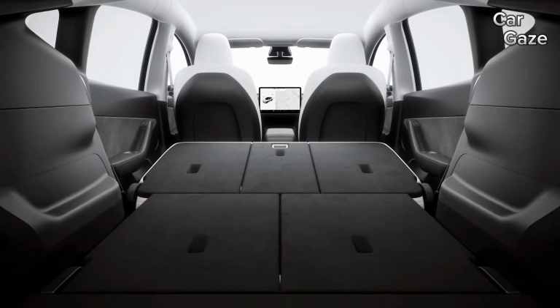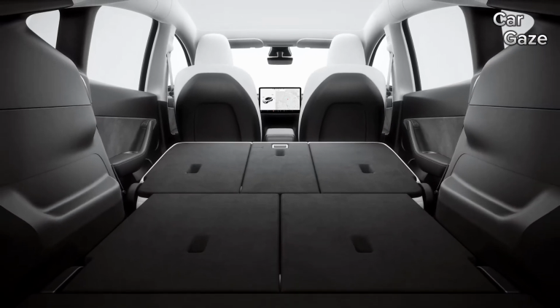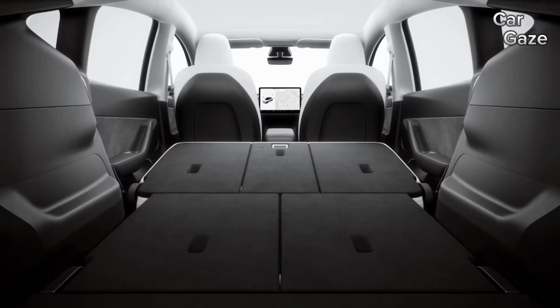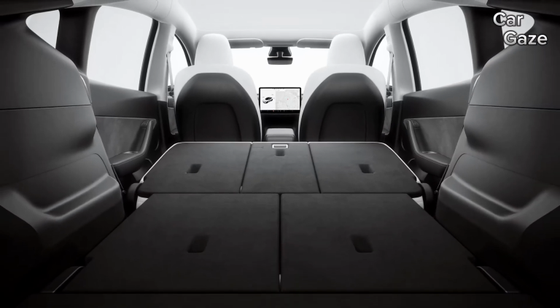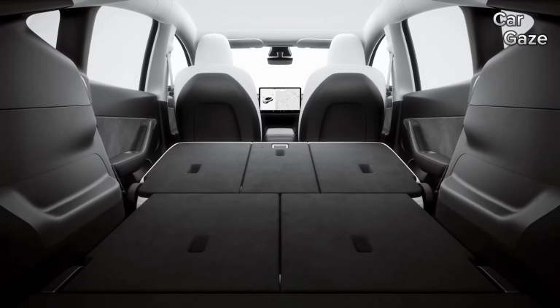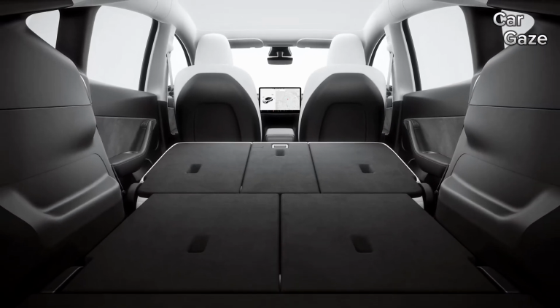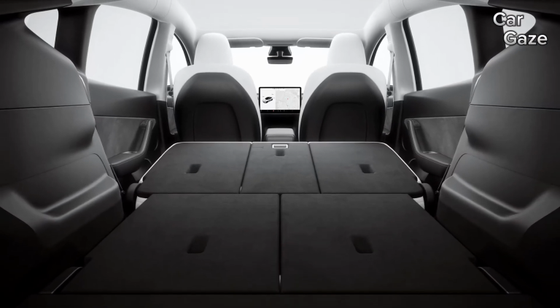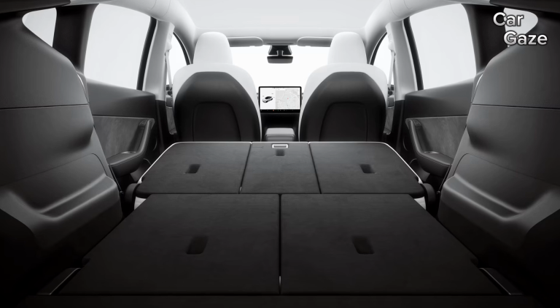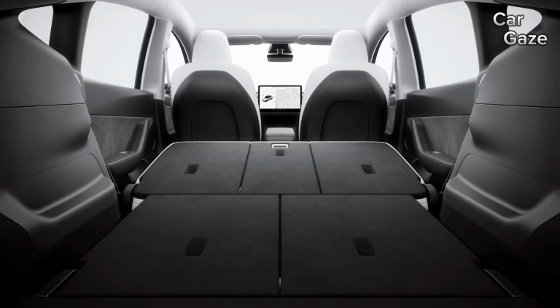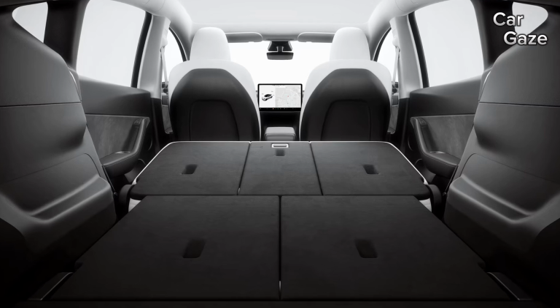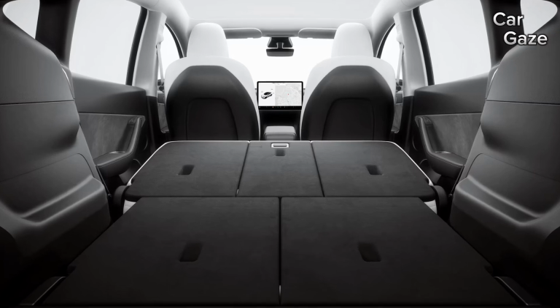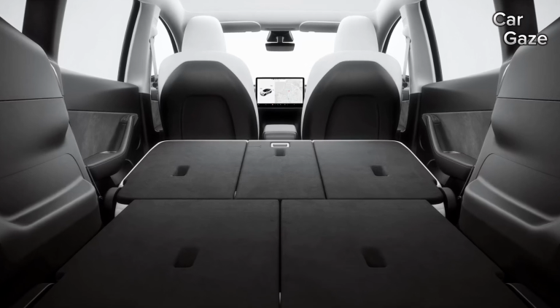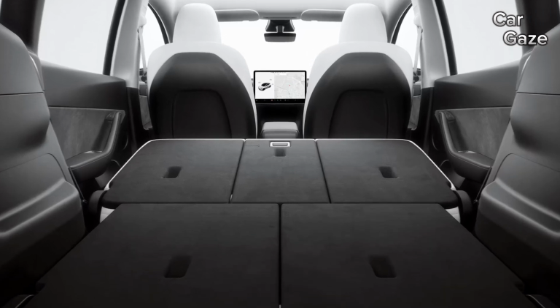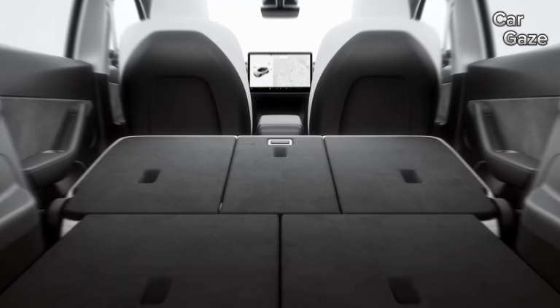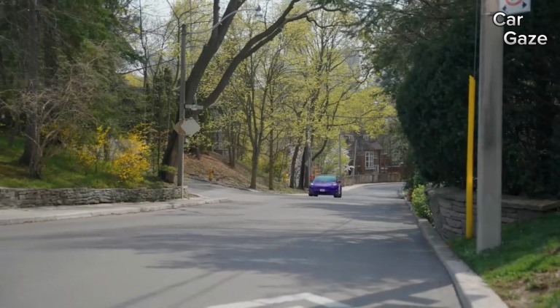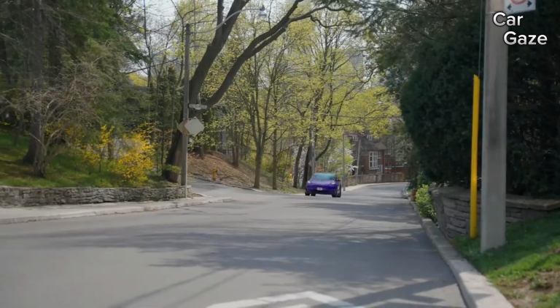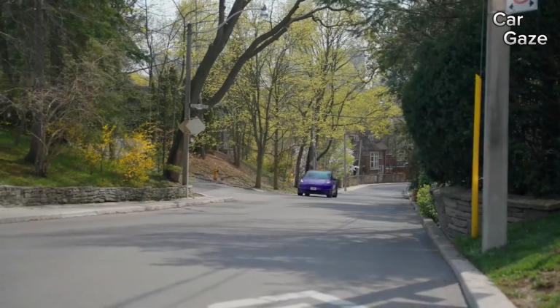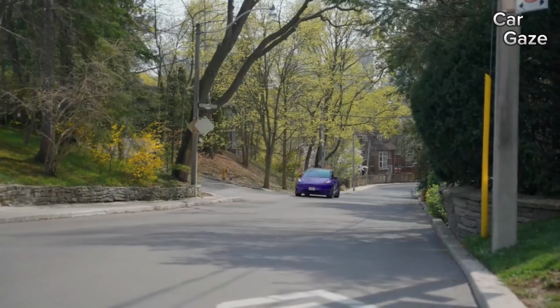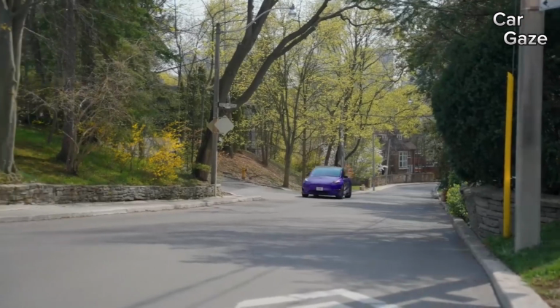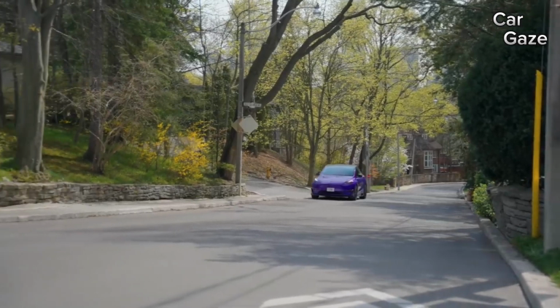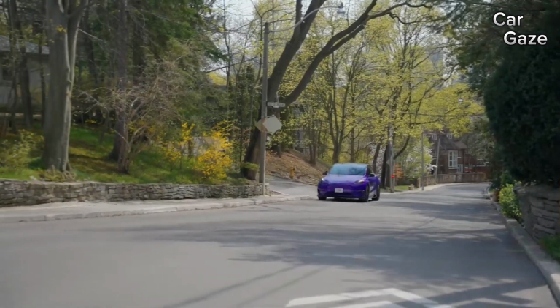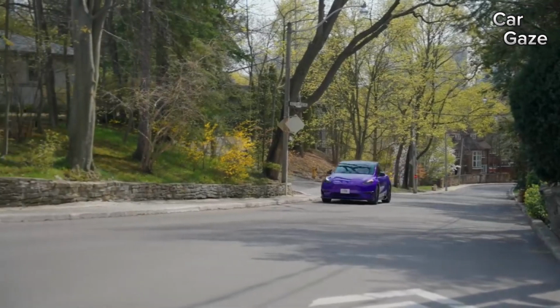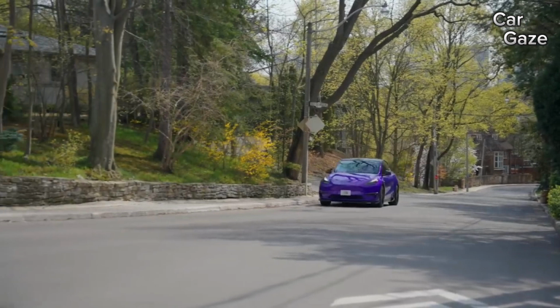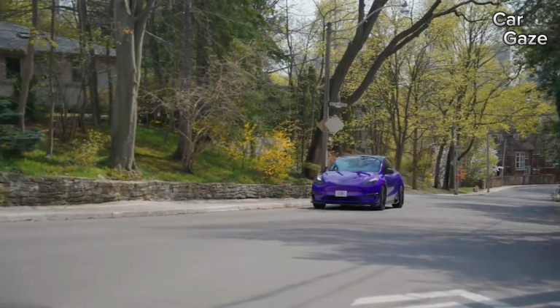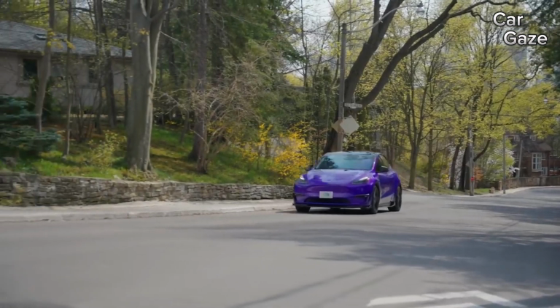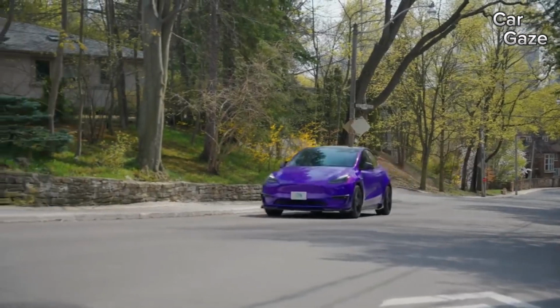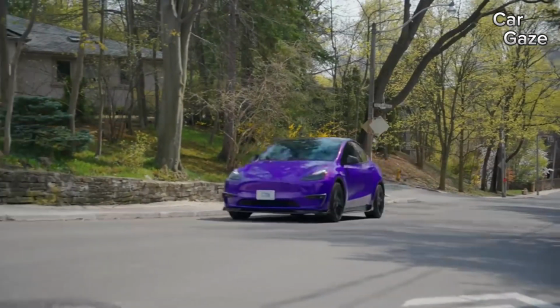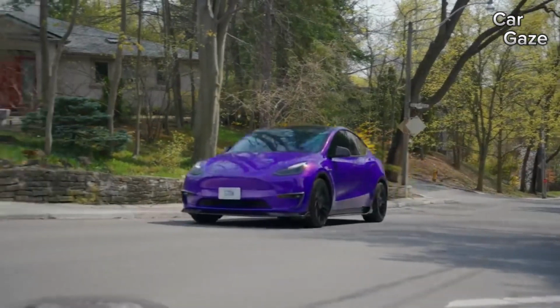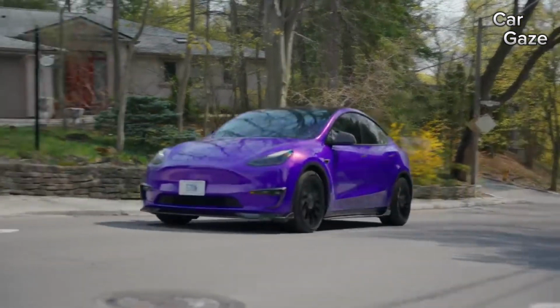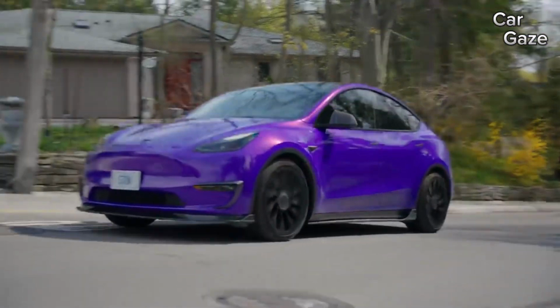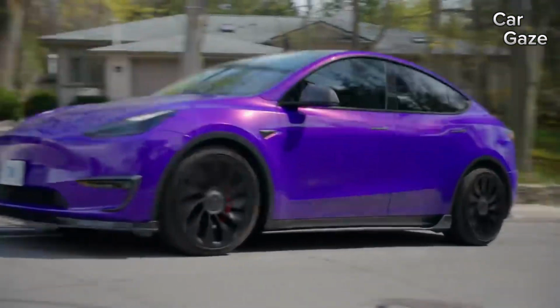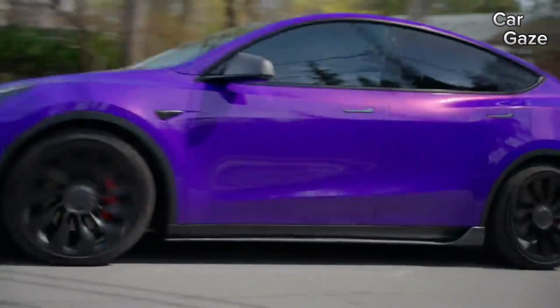Customization options are limited, with only five exterior colors, four of which come at an extra cost. Families looking for the optional third row of seats can add them for an additional $2,500.